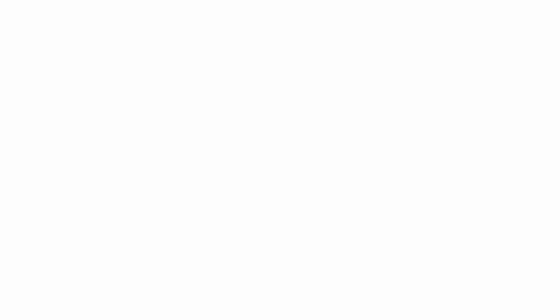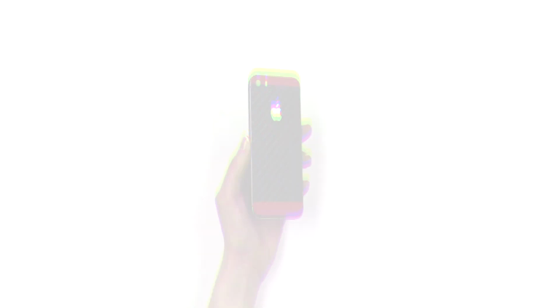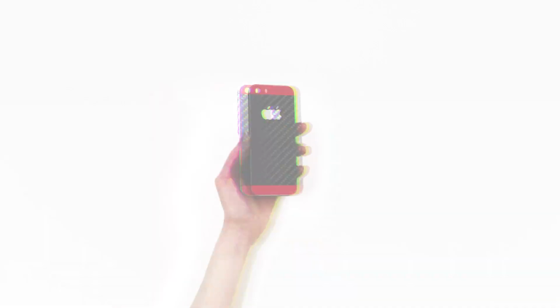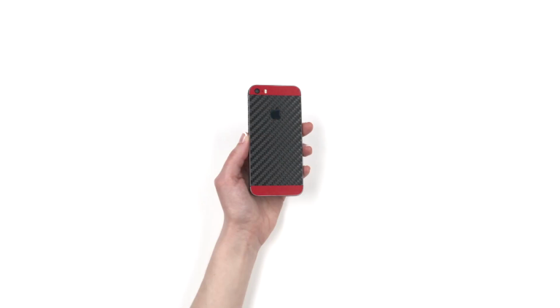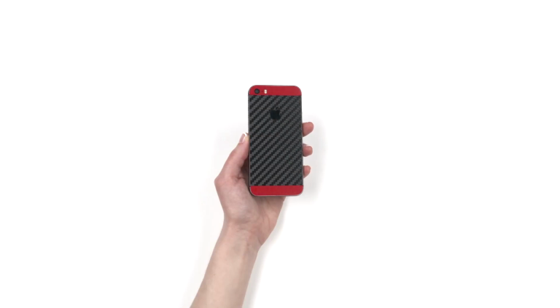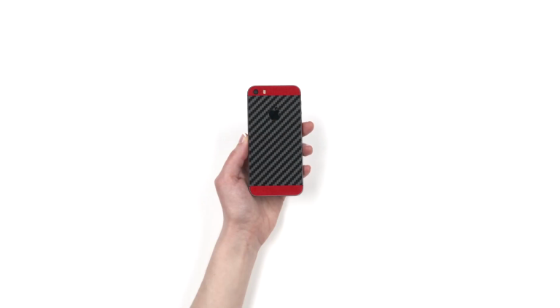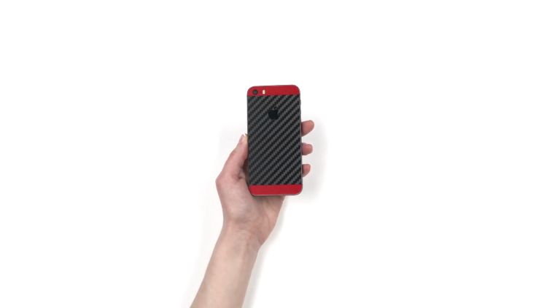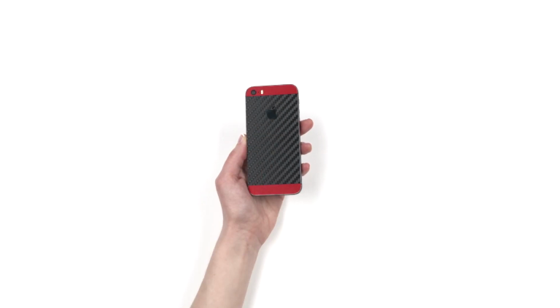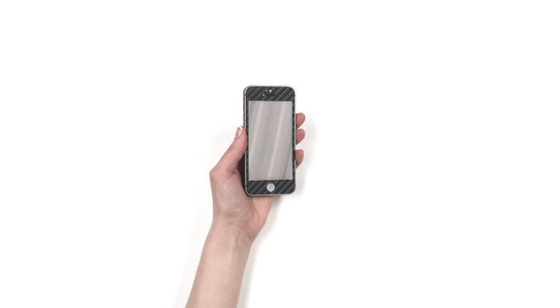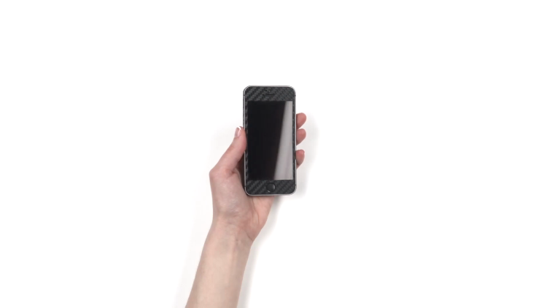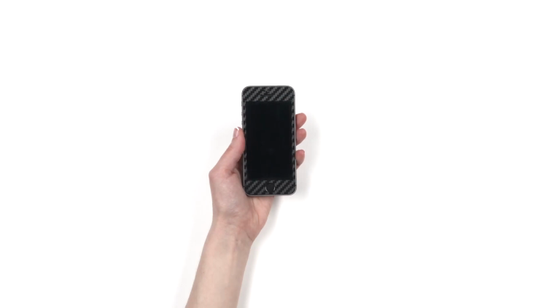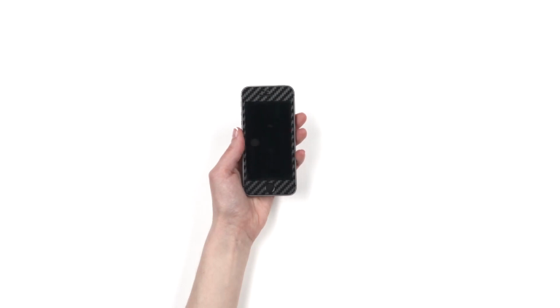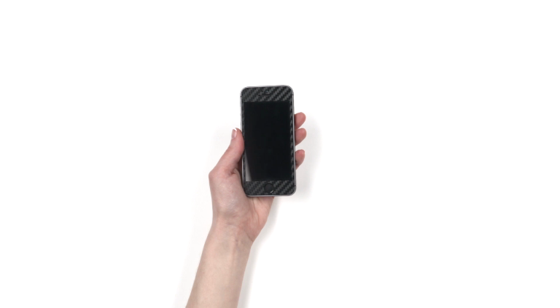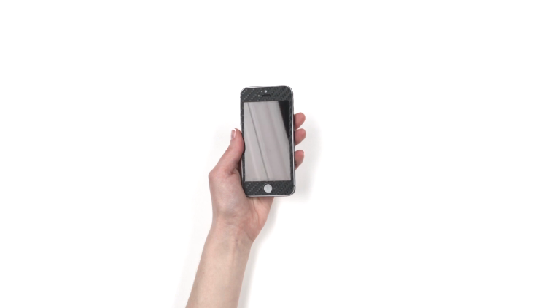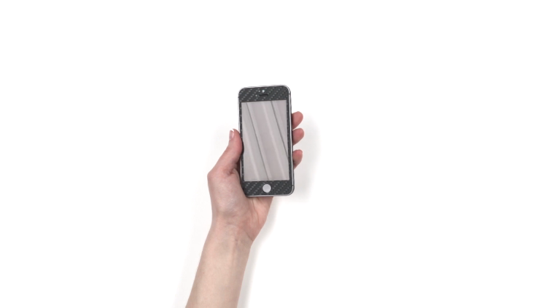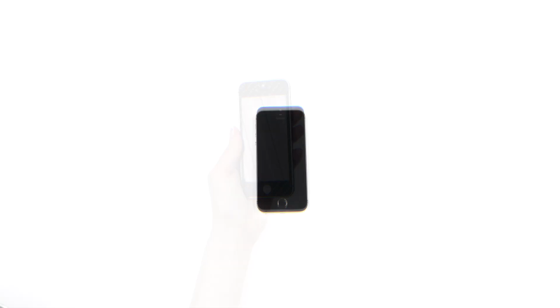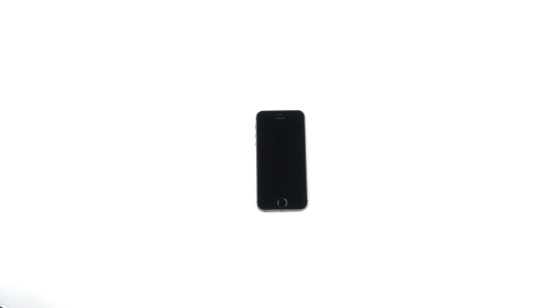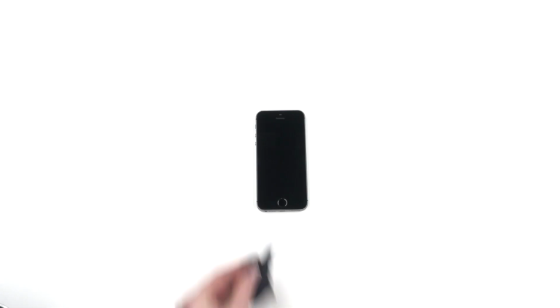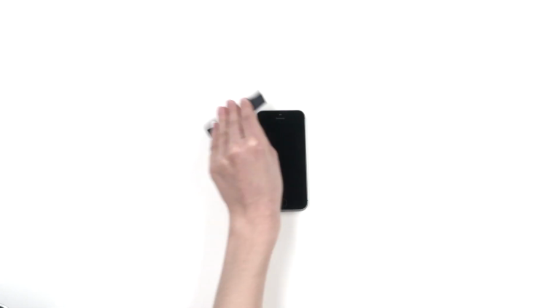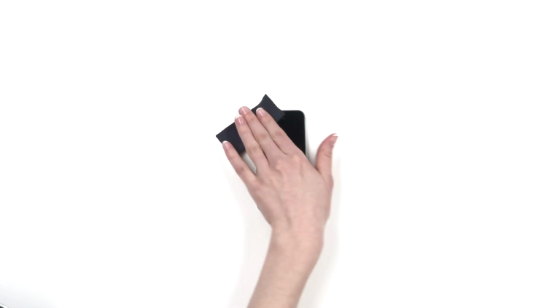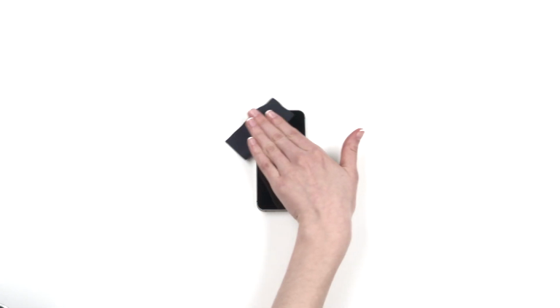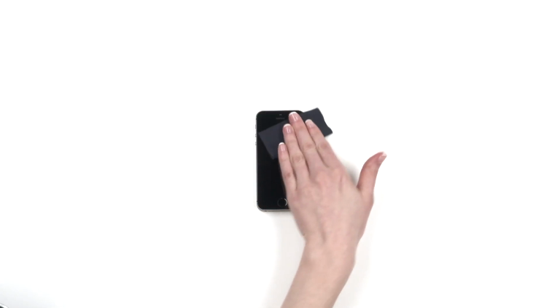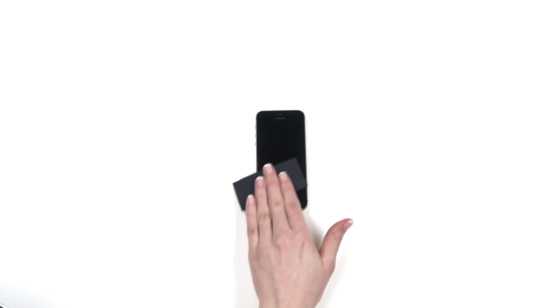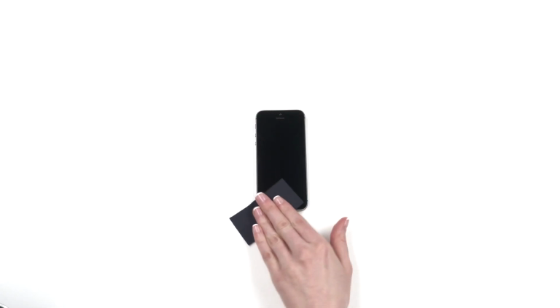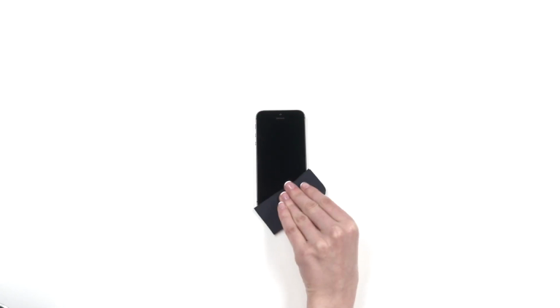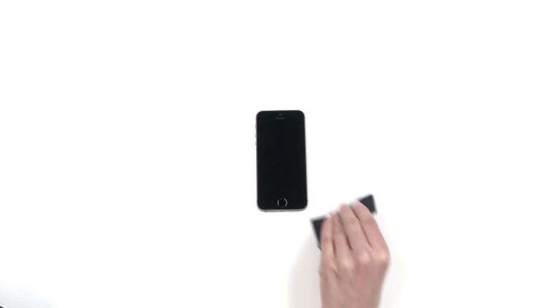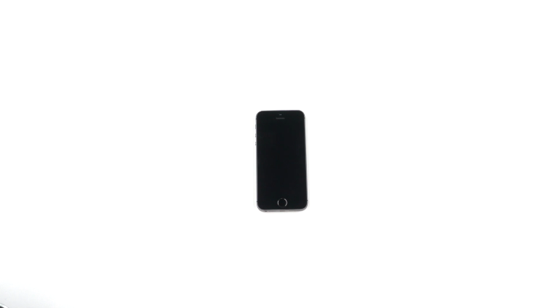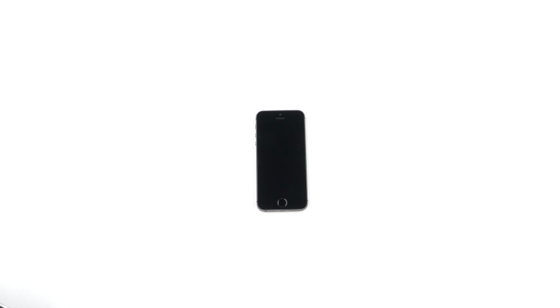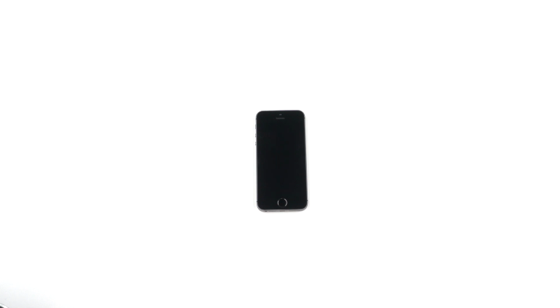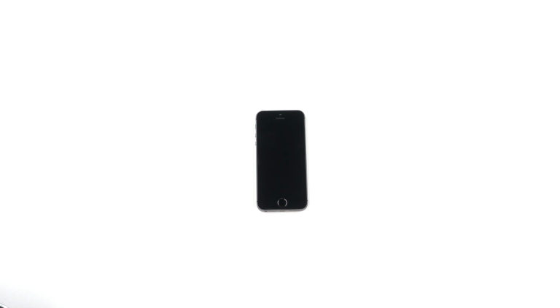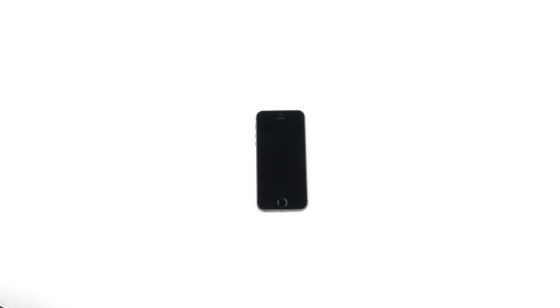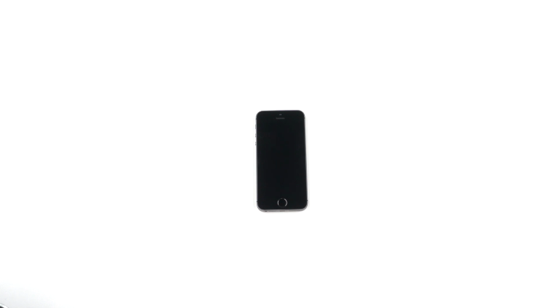If you just got your dbrand iPhone SE skin, relax. This is going to be easy. First, wipe your device free of dust and fingerprints. For optimal results, ensure you are under bright lighting.